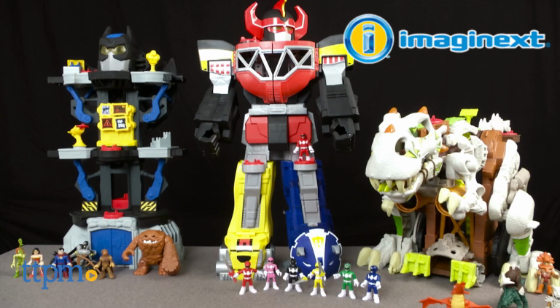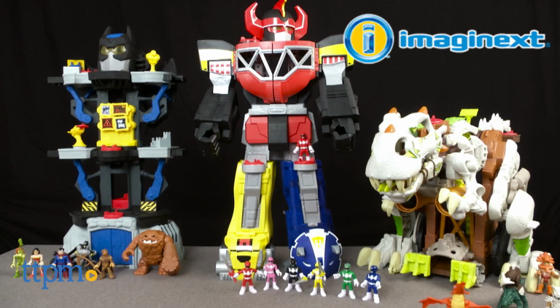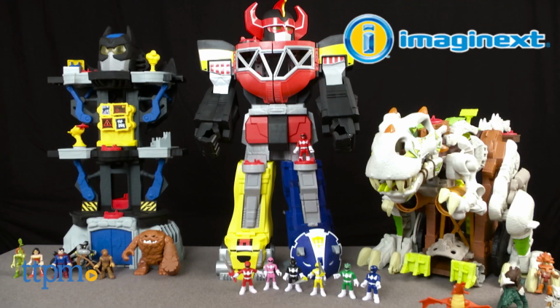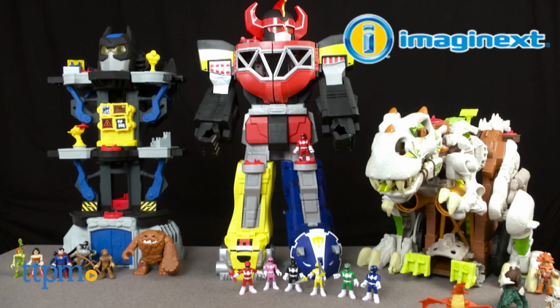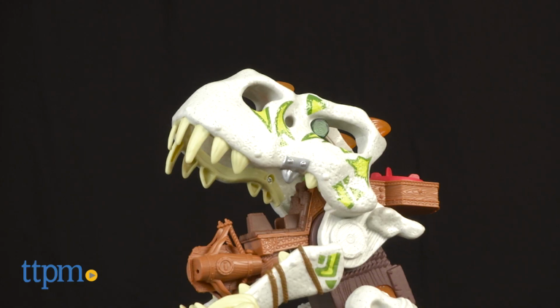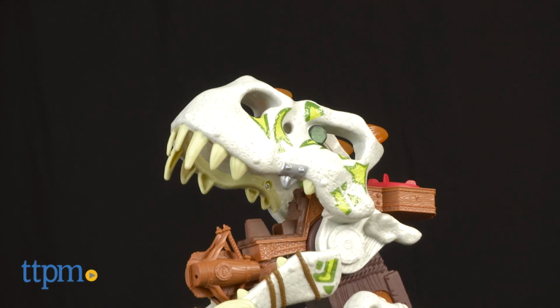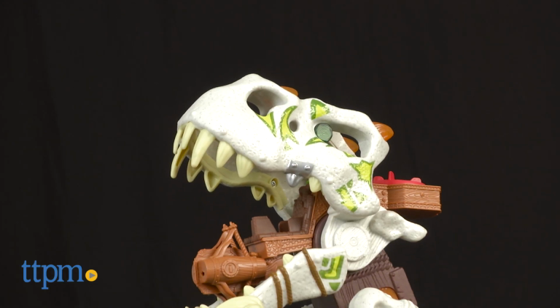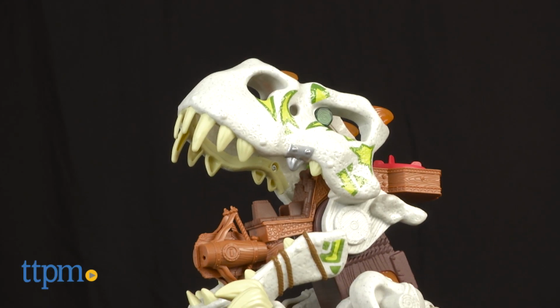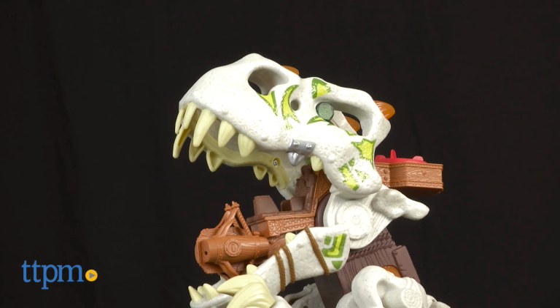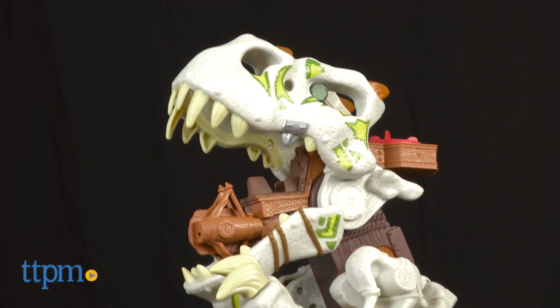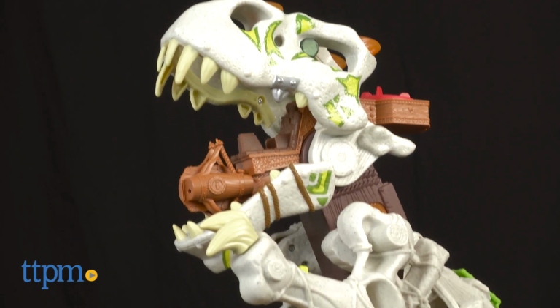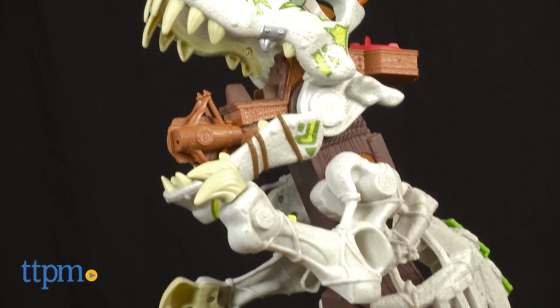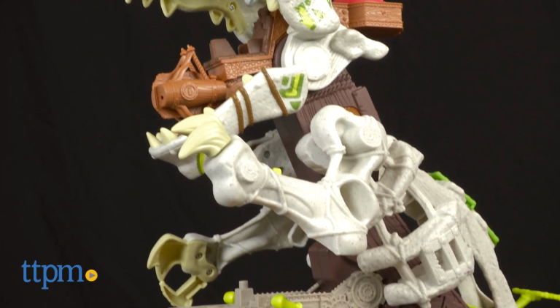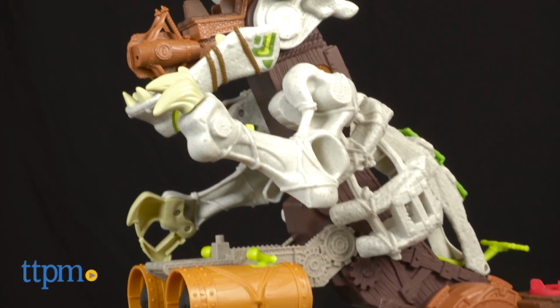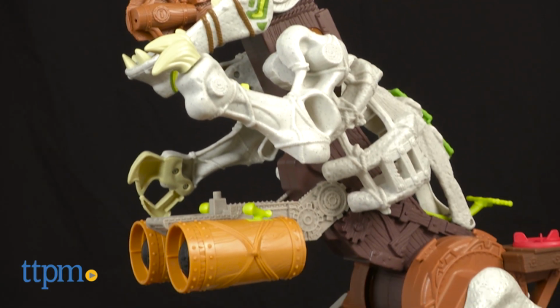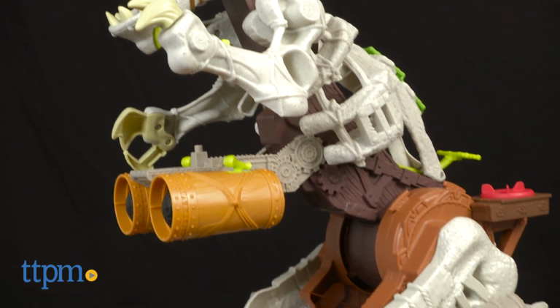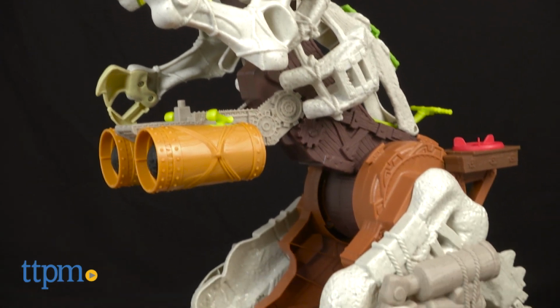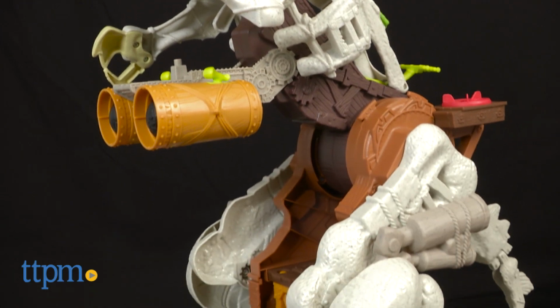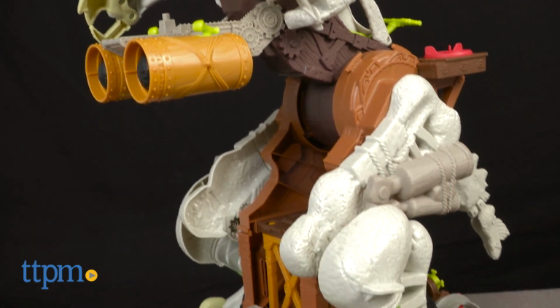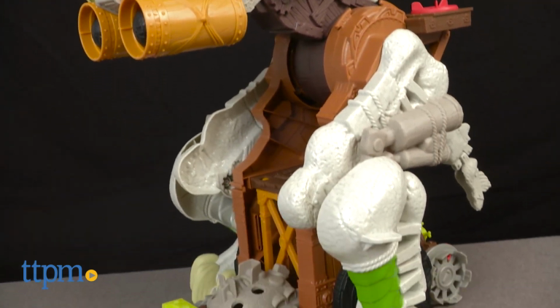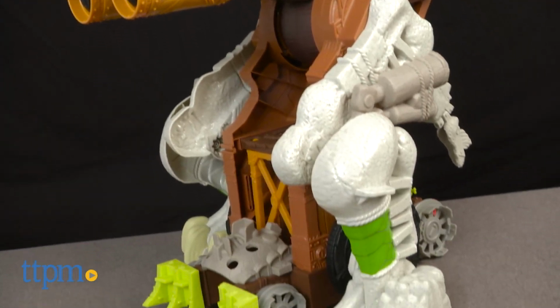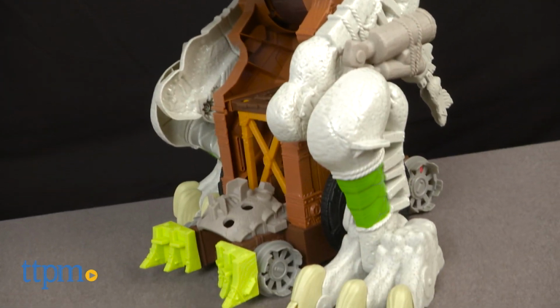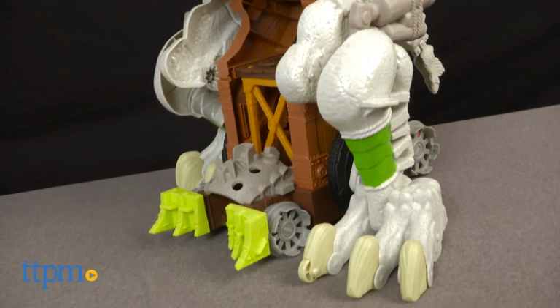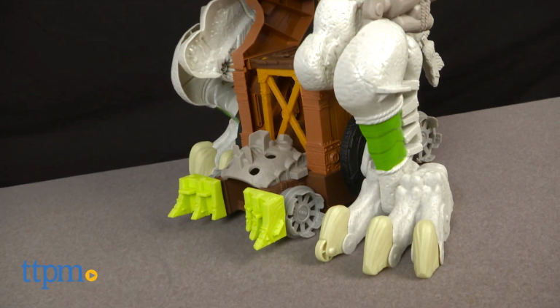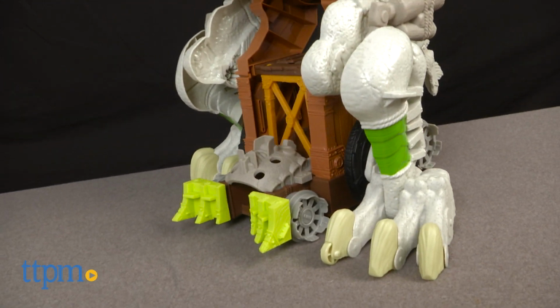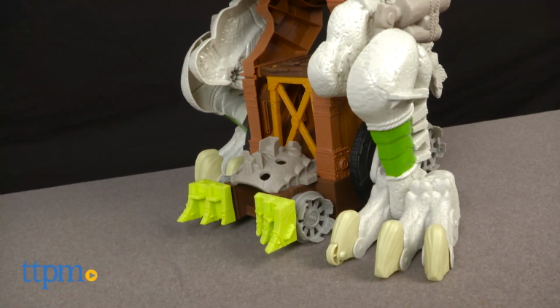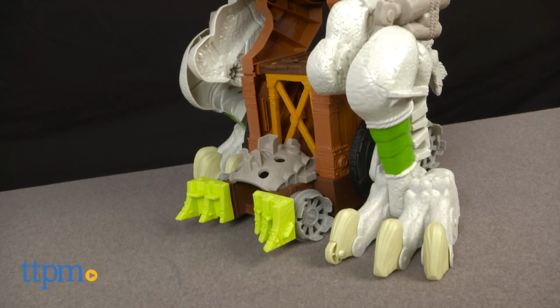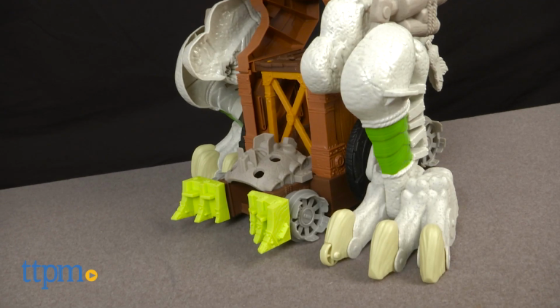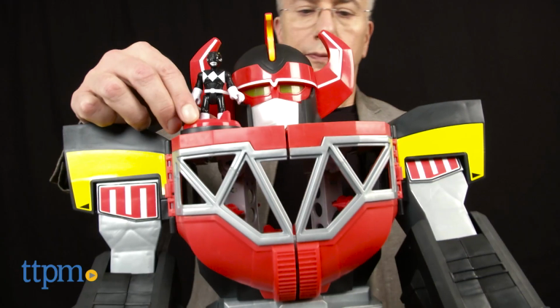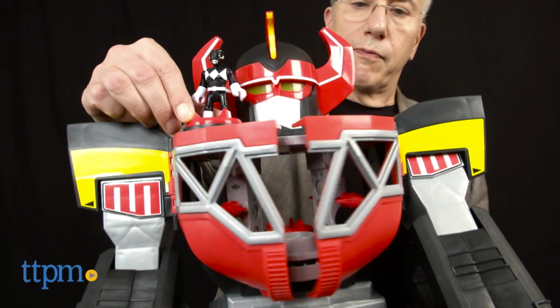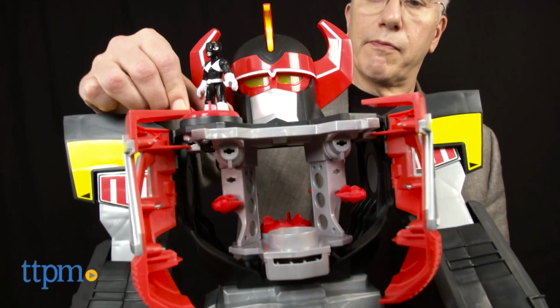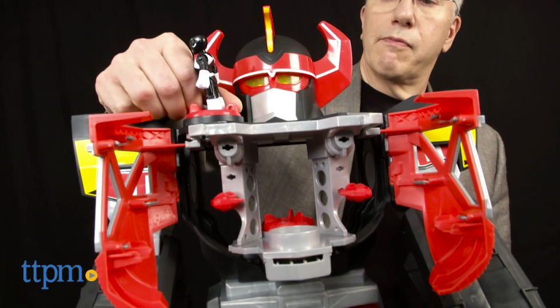In rich and creative ways — it's Imaginex from Fisher-Price. Ever since it was introduced in 2002, this has been a line devoted to firing kids' imaginations and engaging them in rich, narrative-based play experiences.